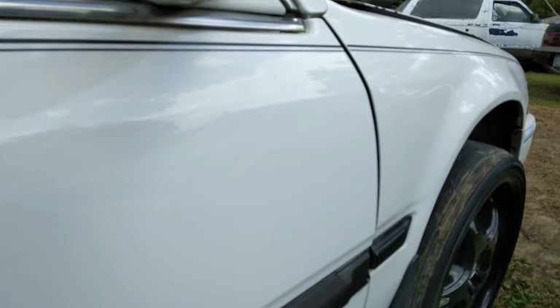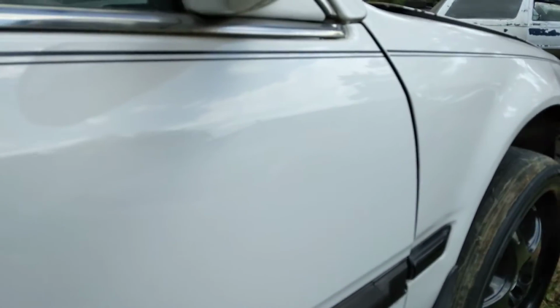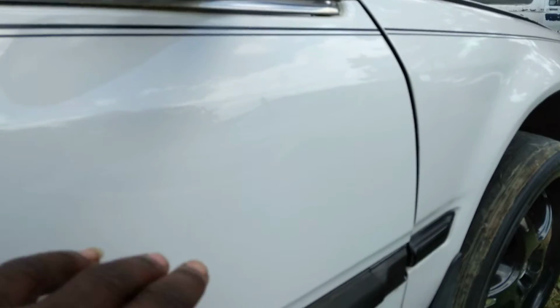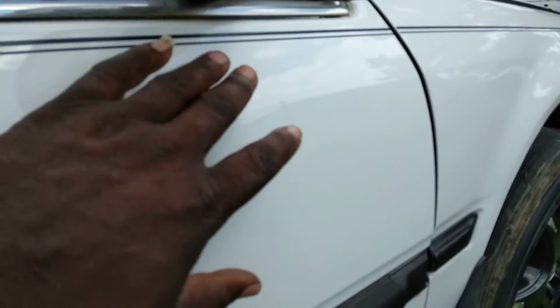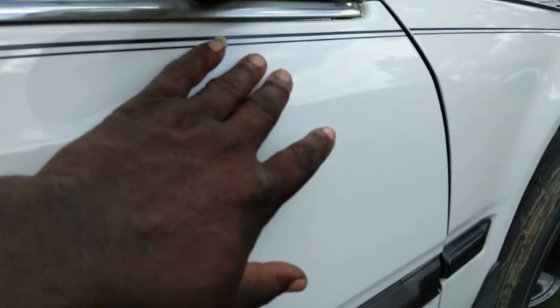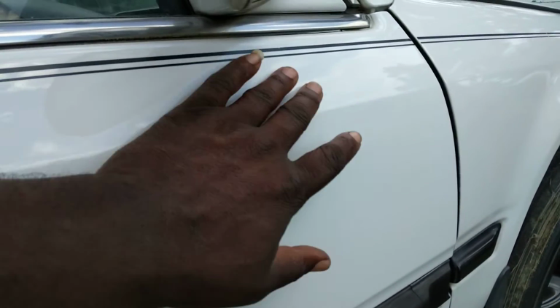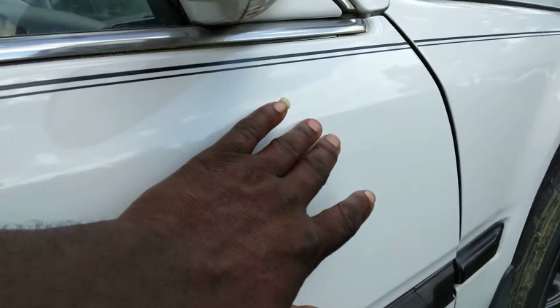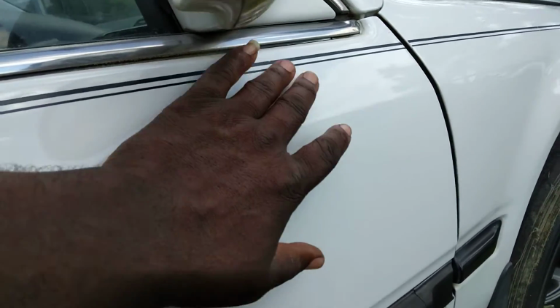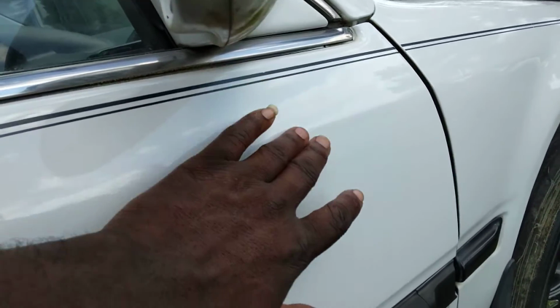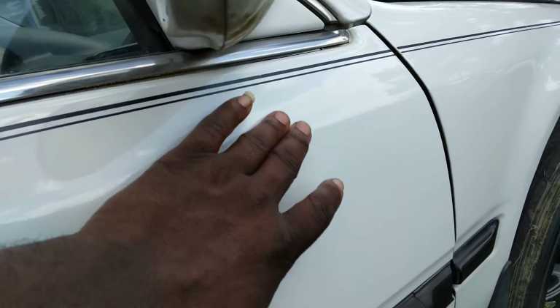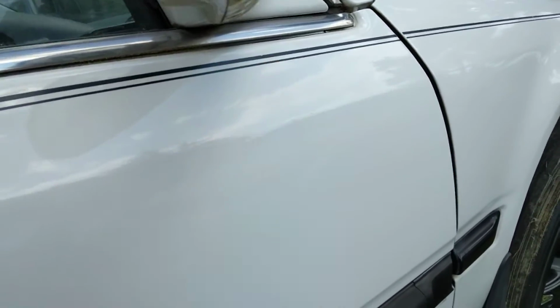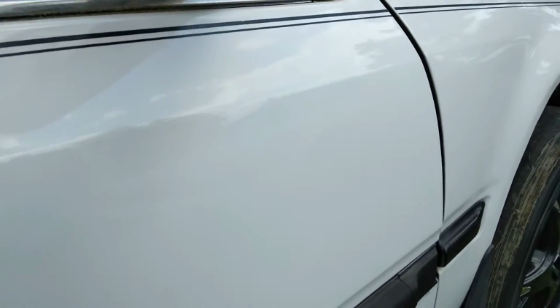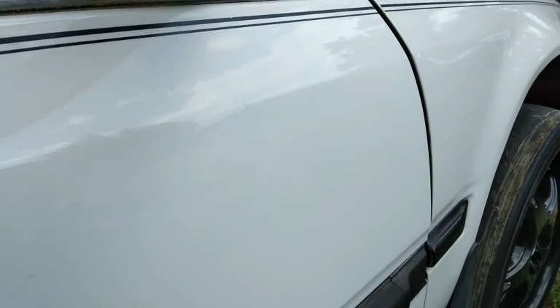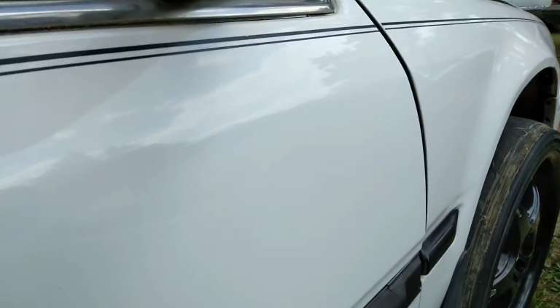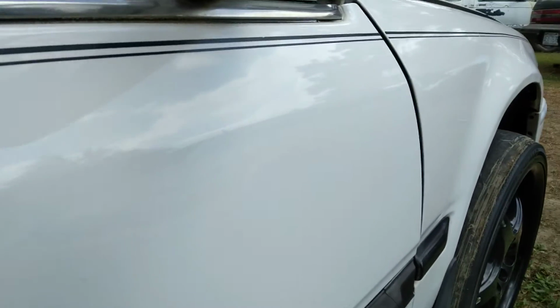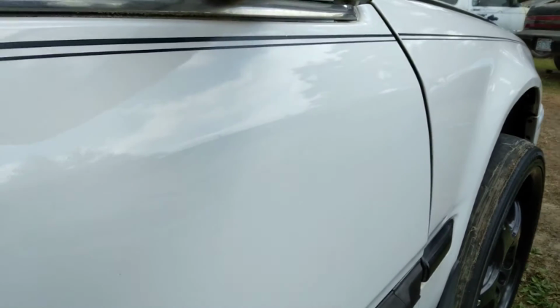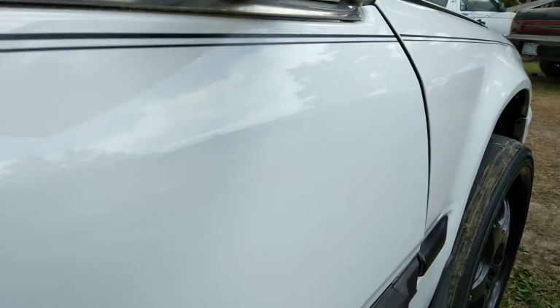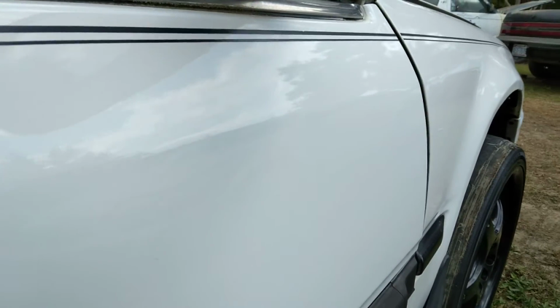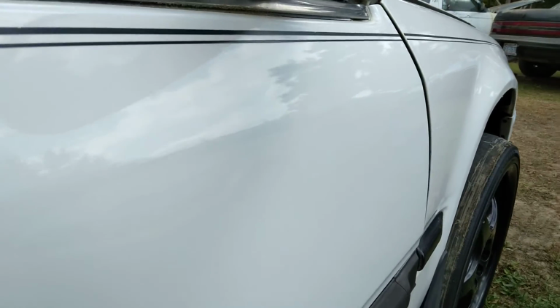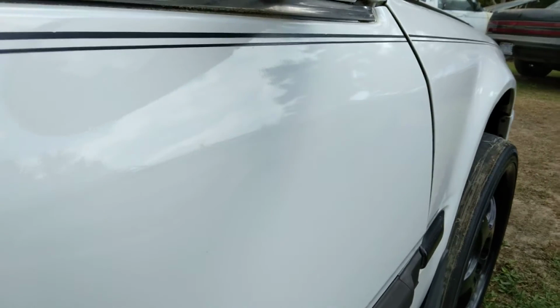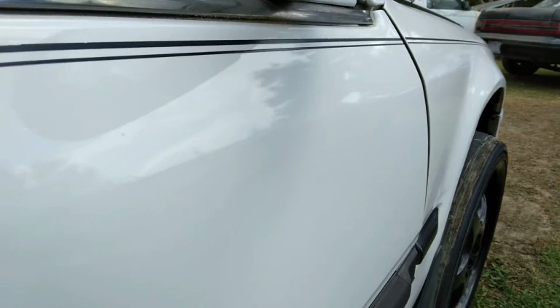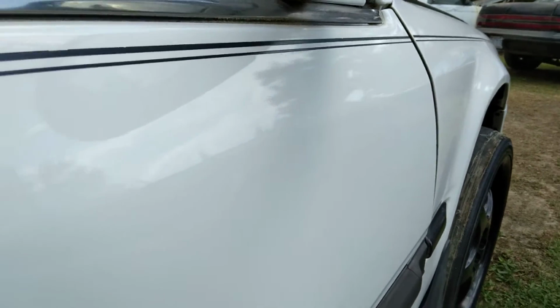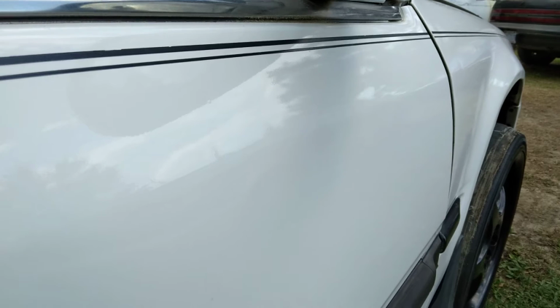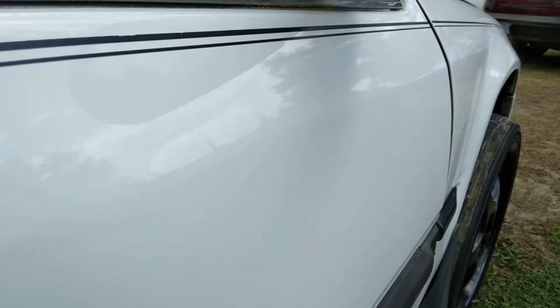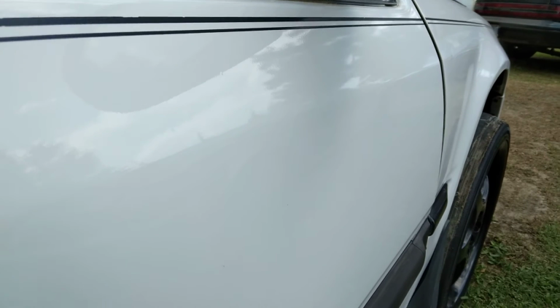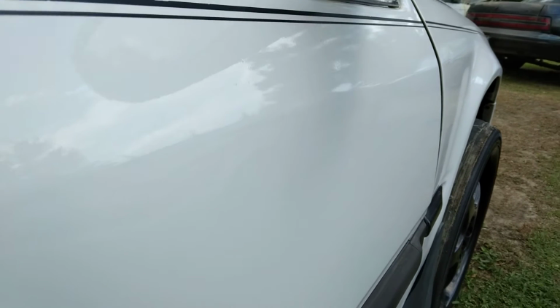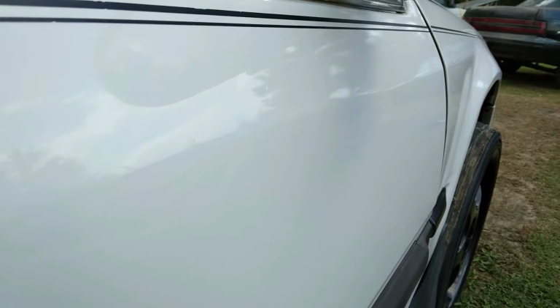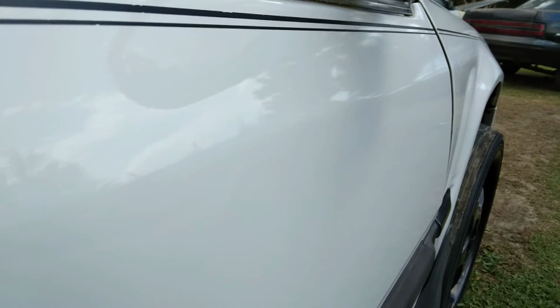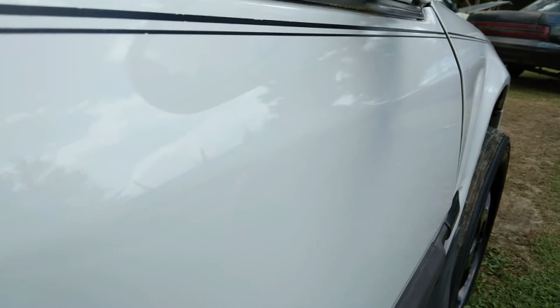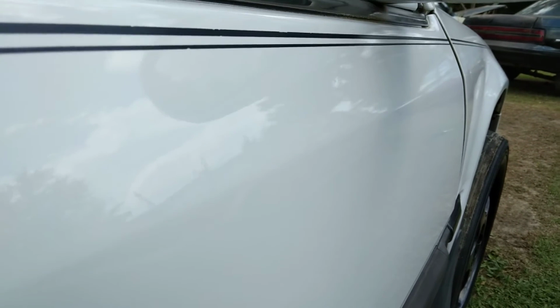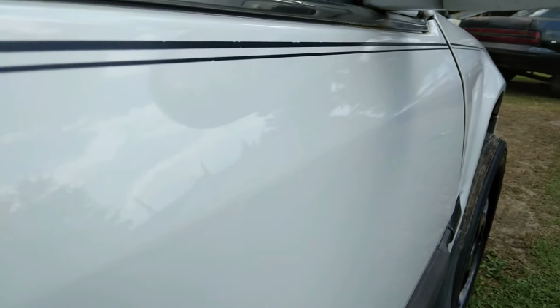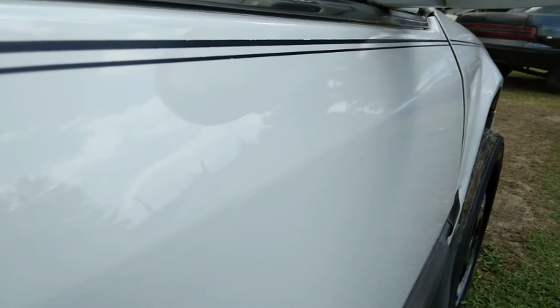Look at the gloss — it's very slick, too. And this is an older paint now, looking this good.